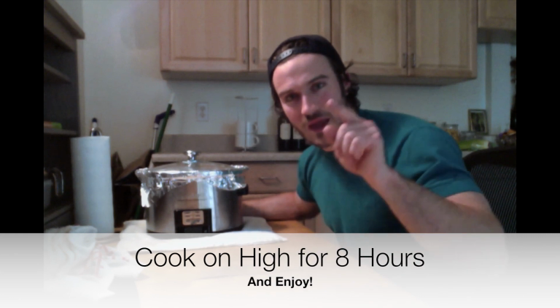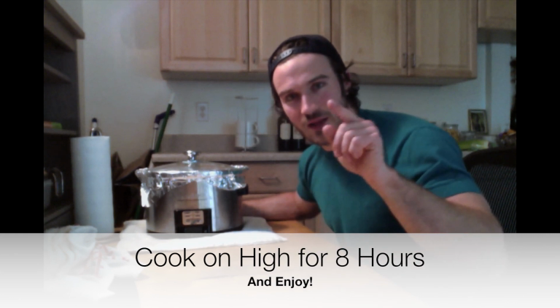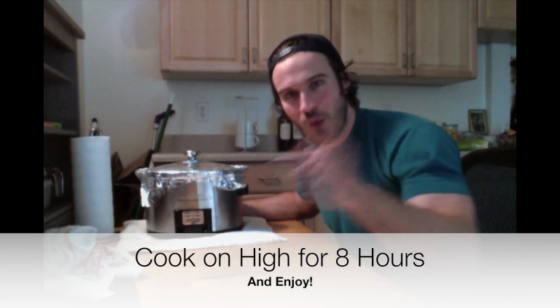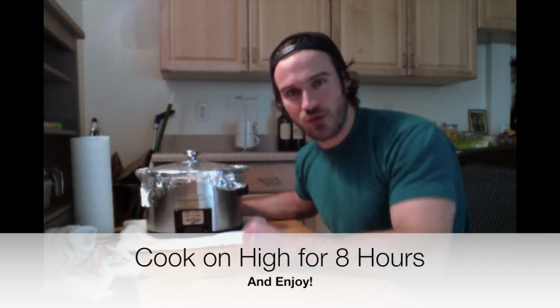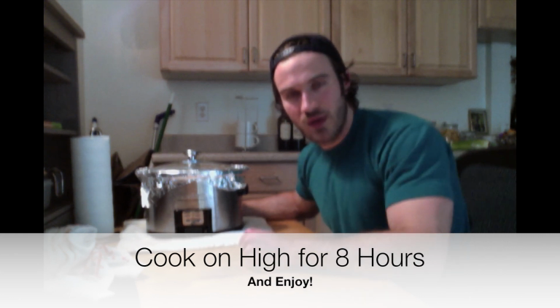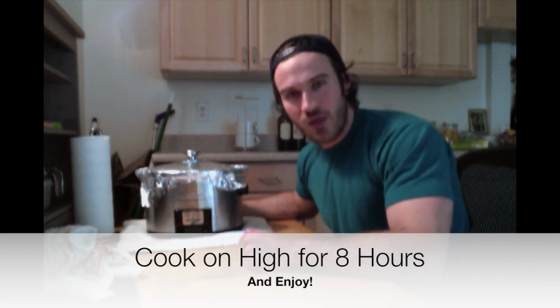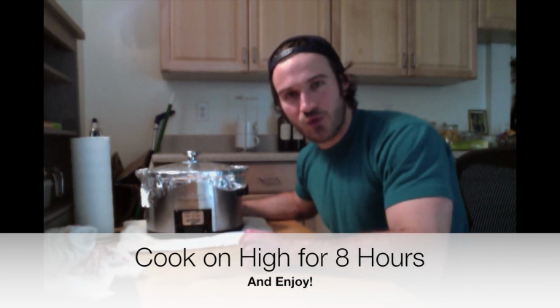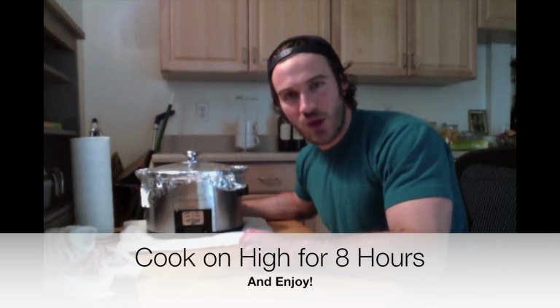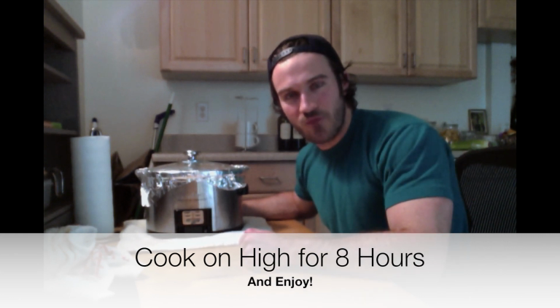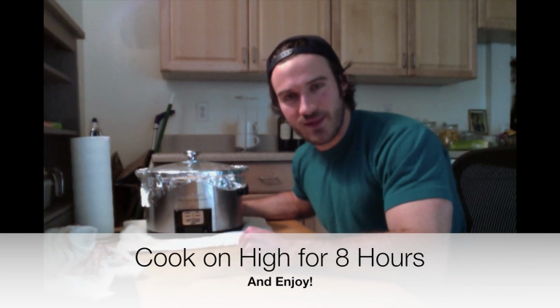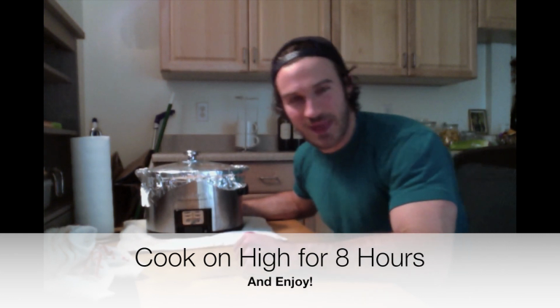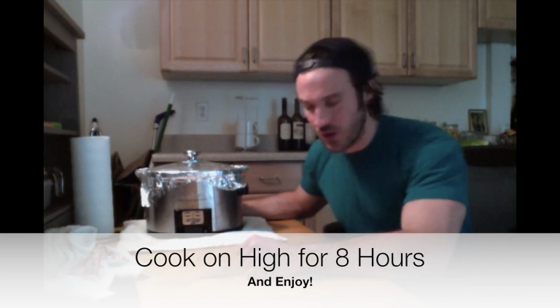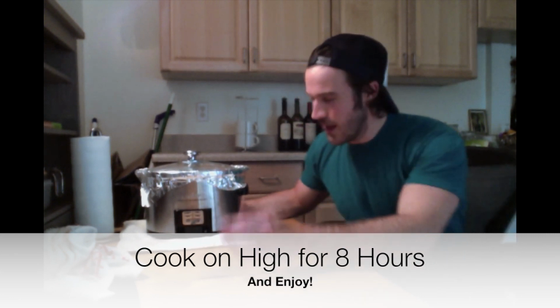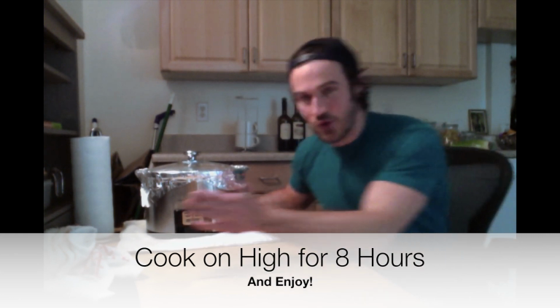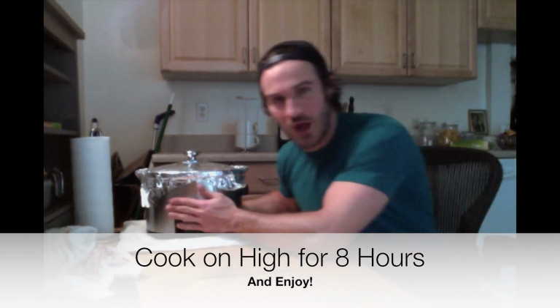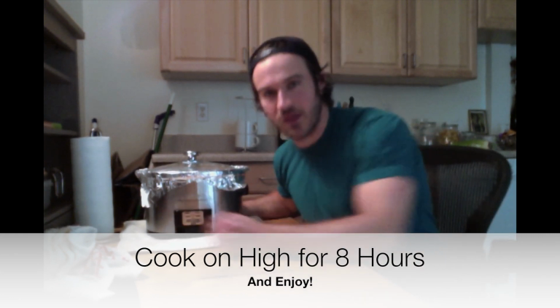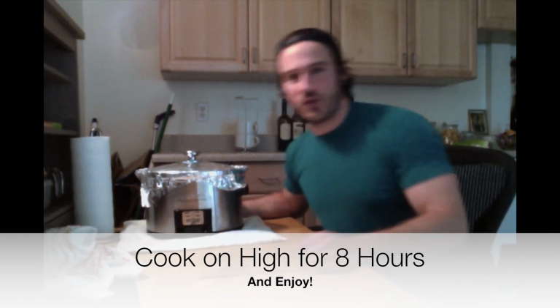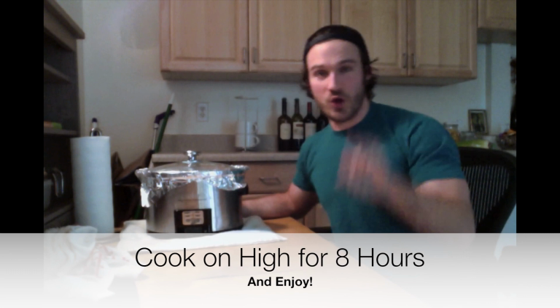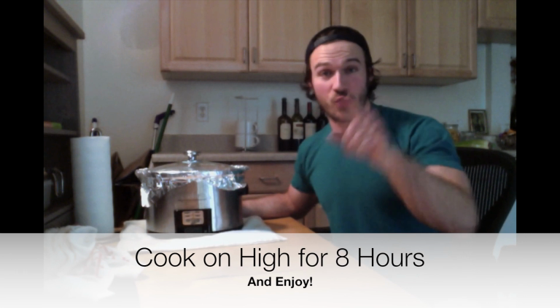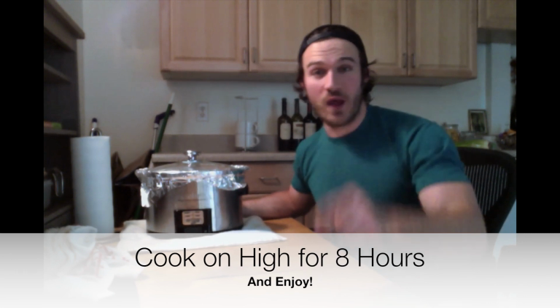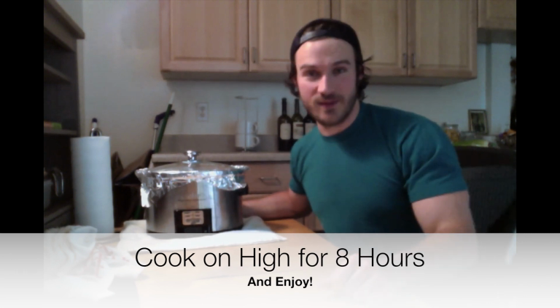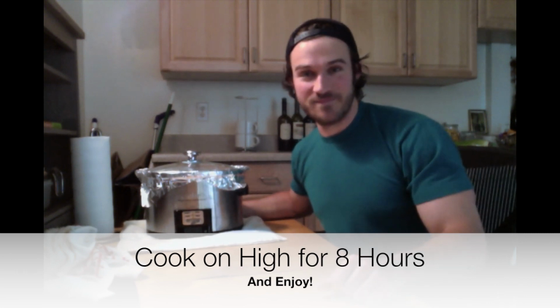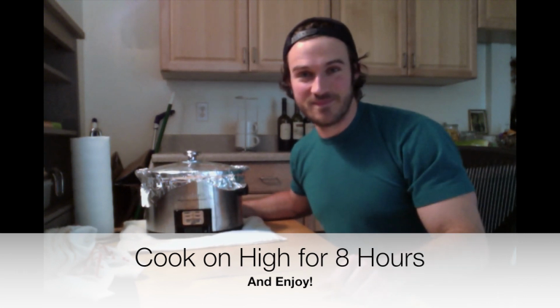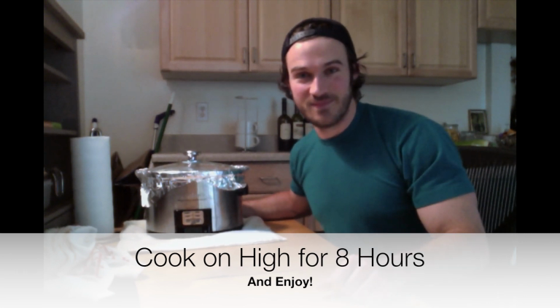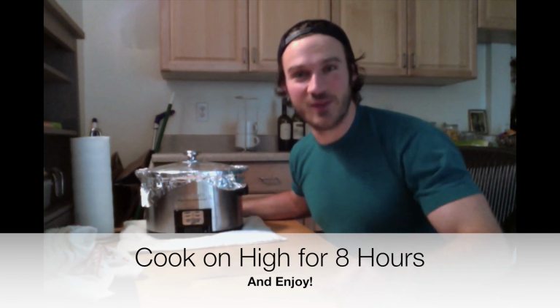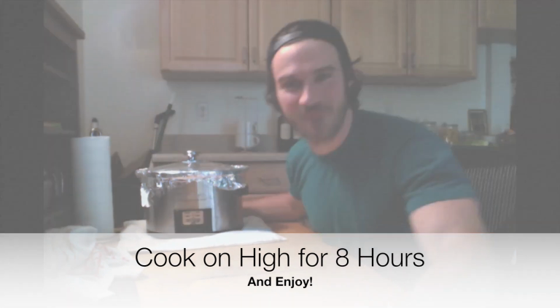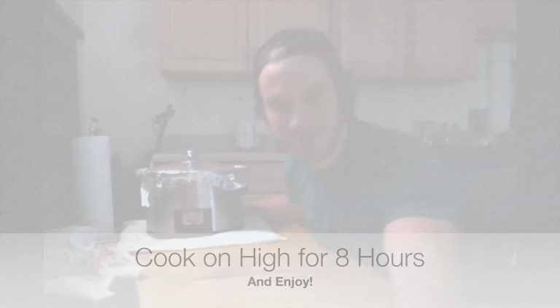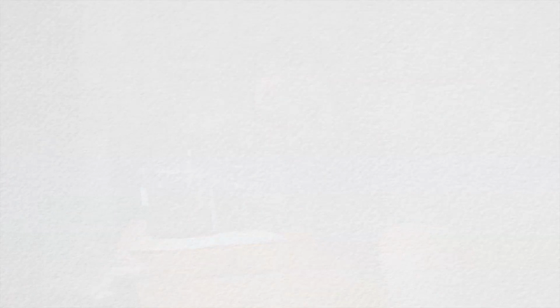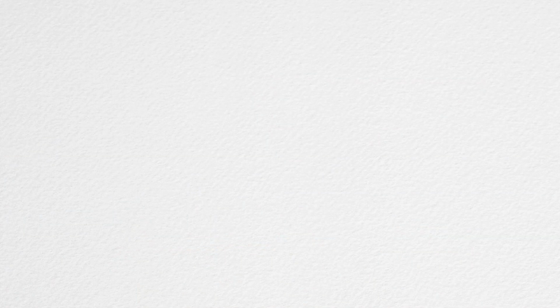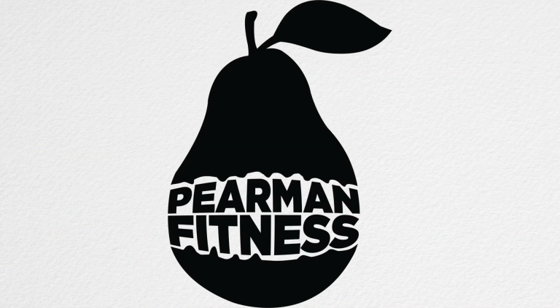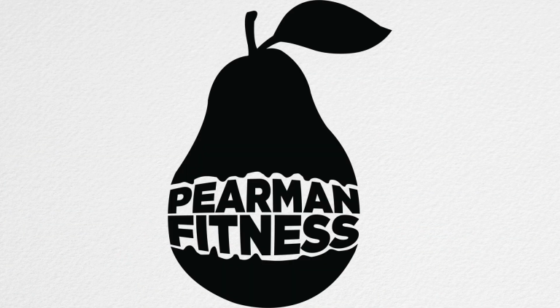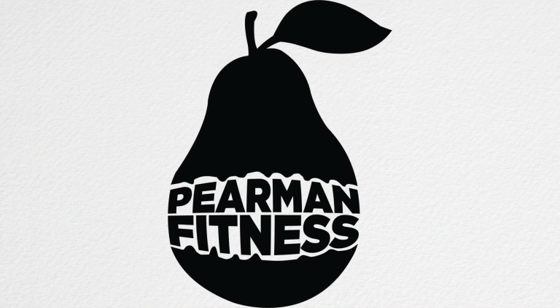Let me know what you think. Thanks for joining Pyramid Fitness in the Kitchen. If you don't like this, you're crazy. Thanks, bye!